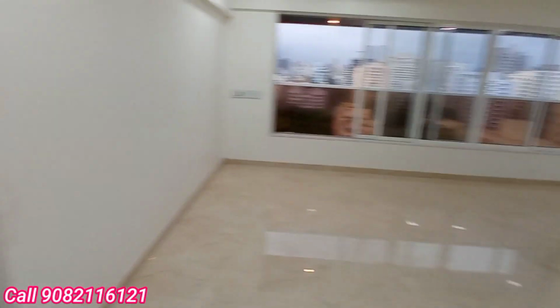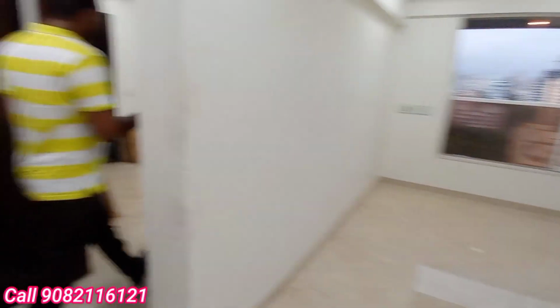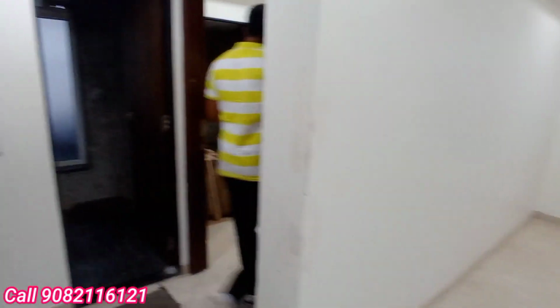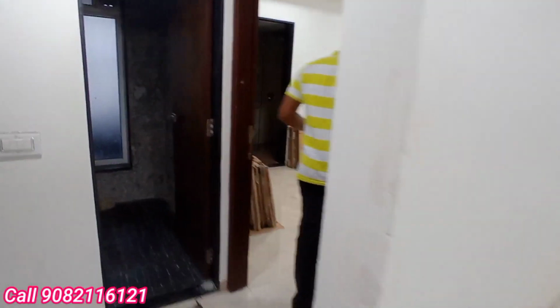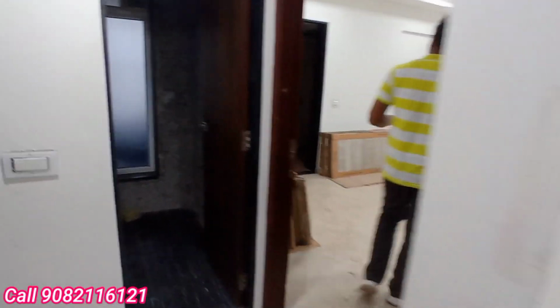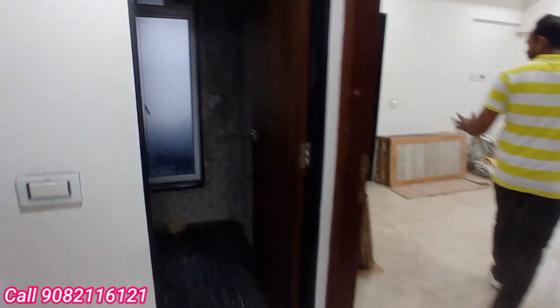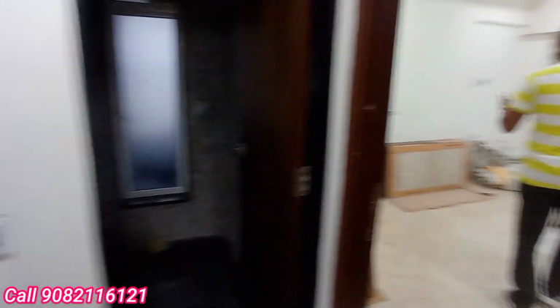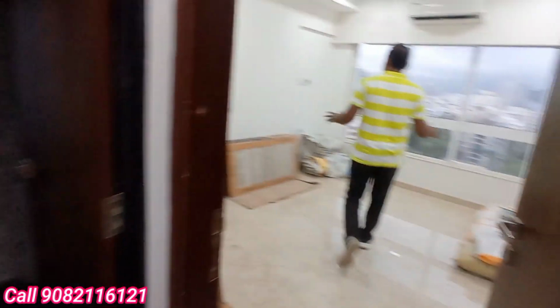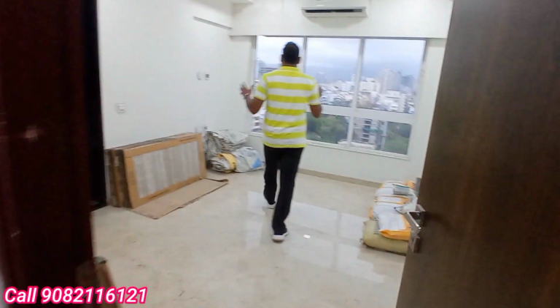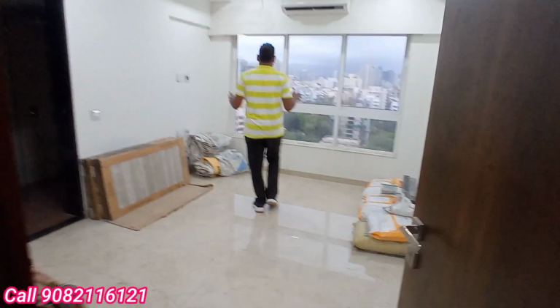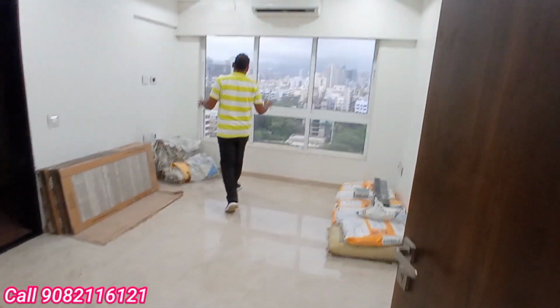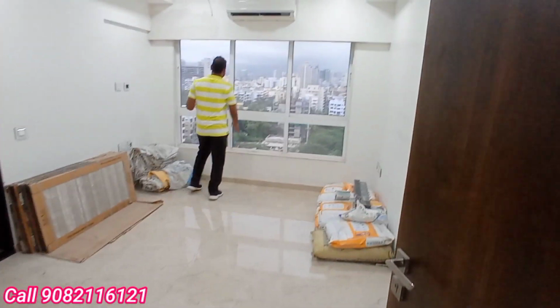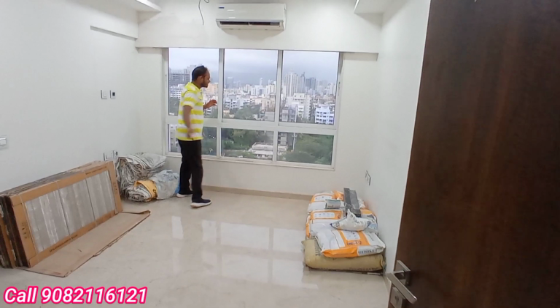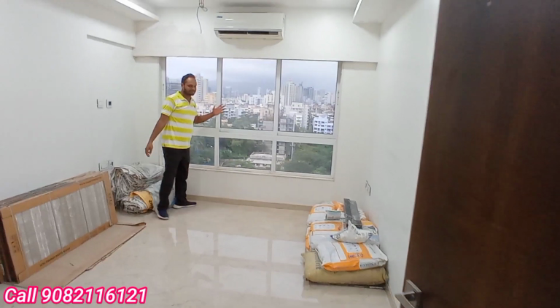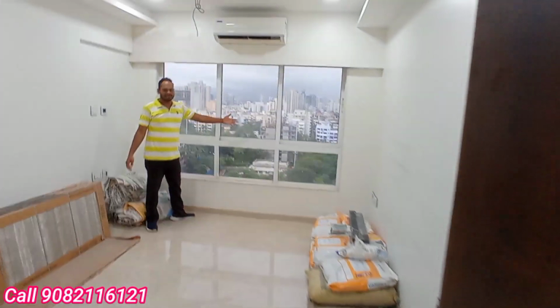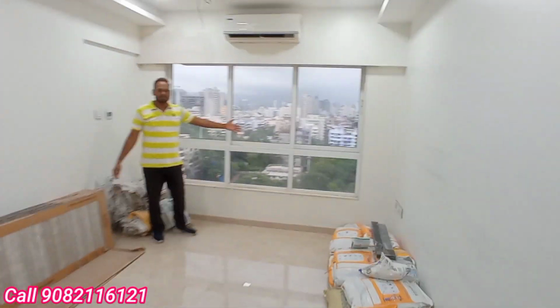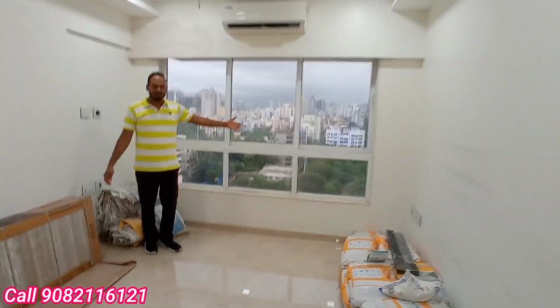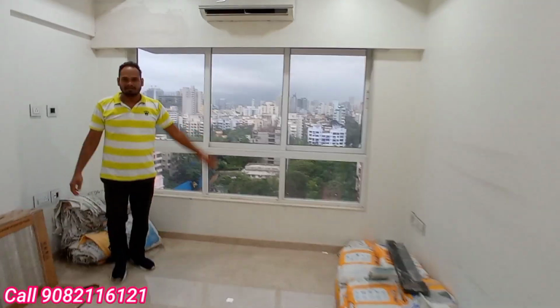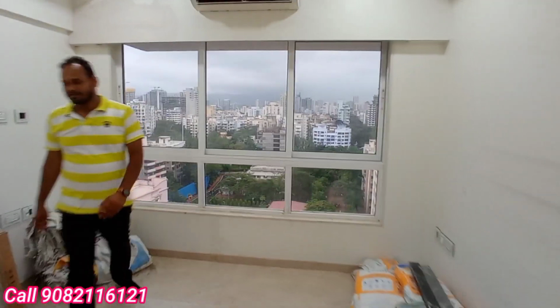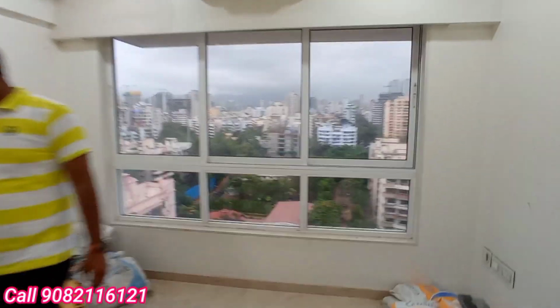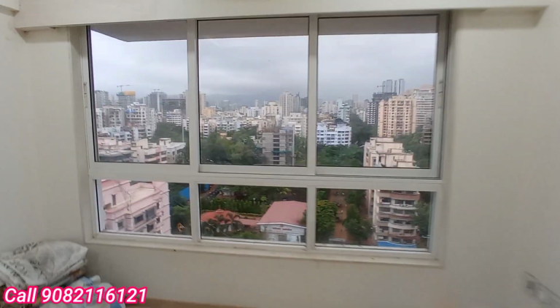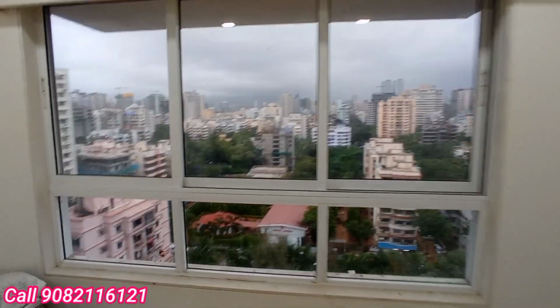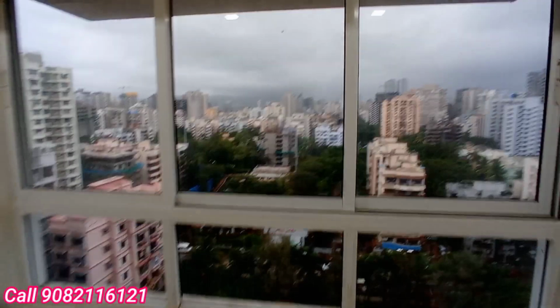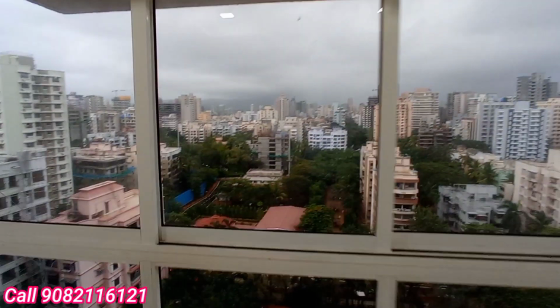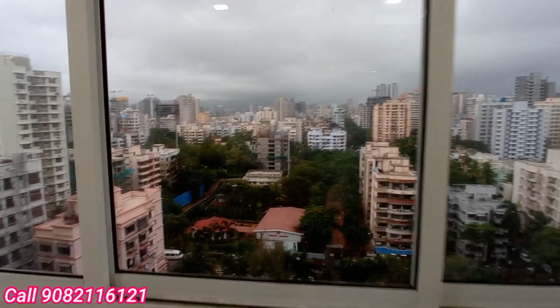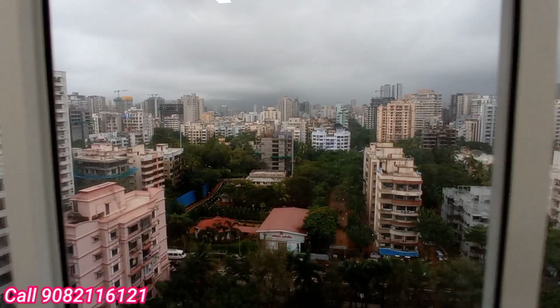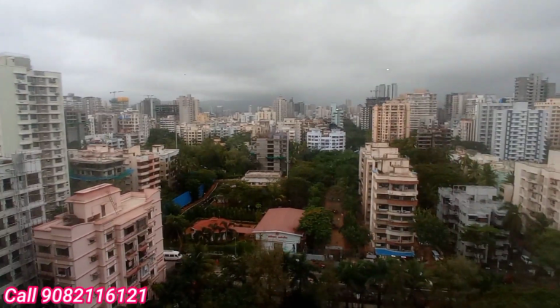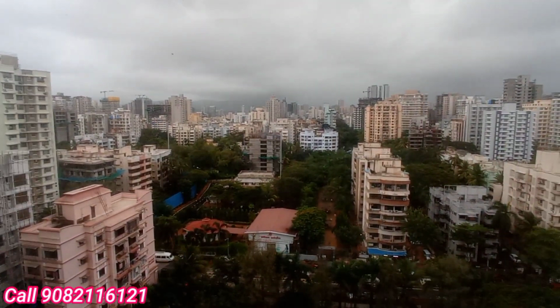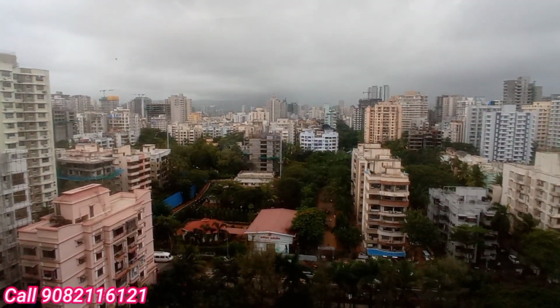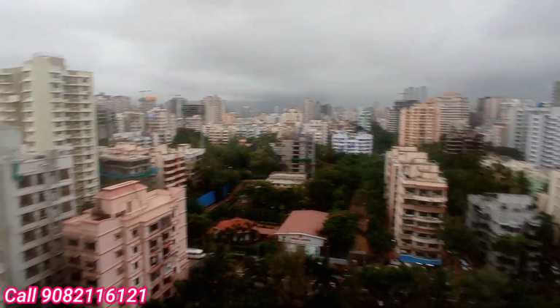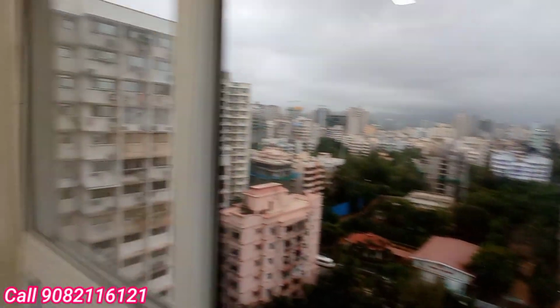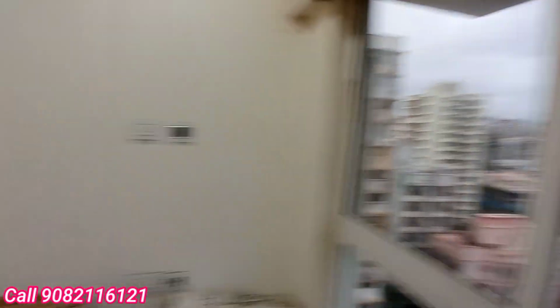Living space bohot bada hai. Now we are going to enter in the master bedroom with attached washroom. Yeh apka bada sa master bedroom area — clear view ke saath. This is your beautiful, lifetime and long-time open view from your master bedroom.